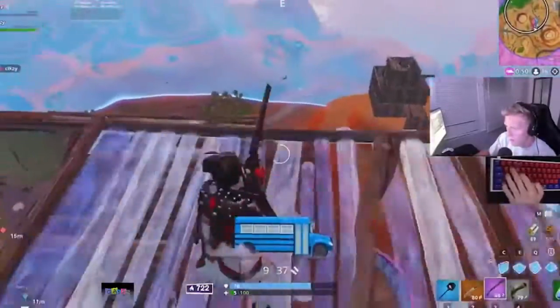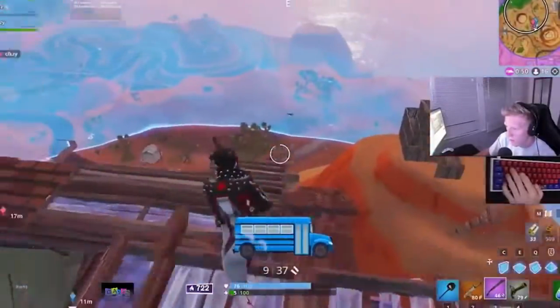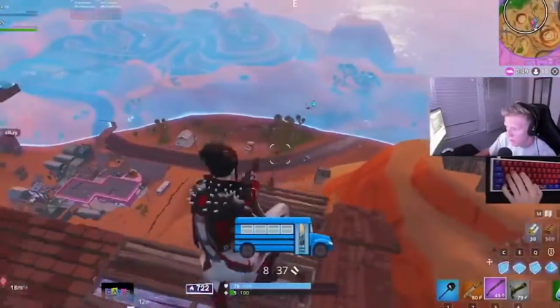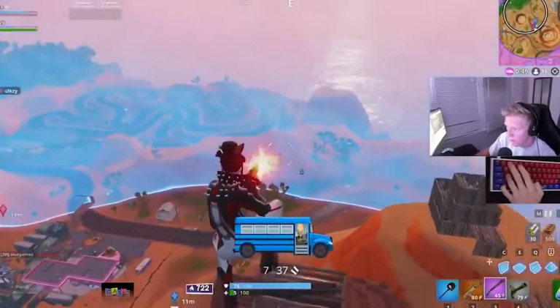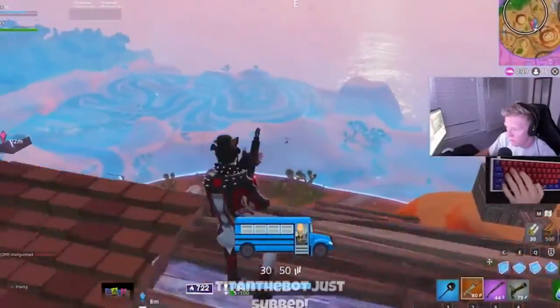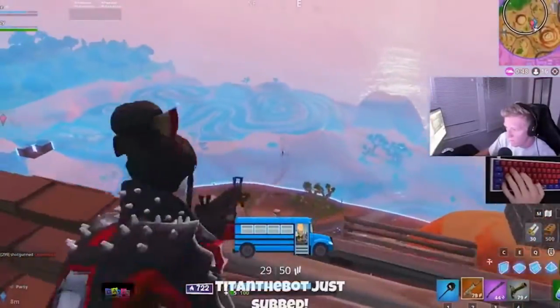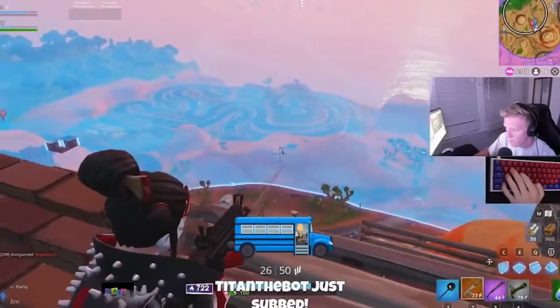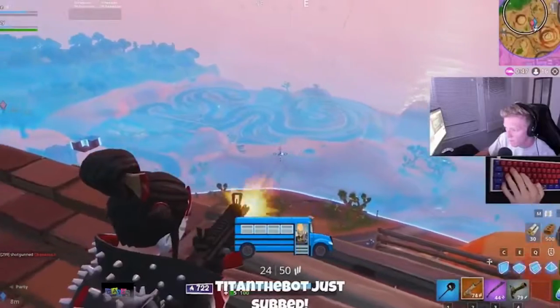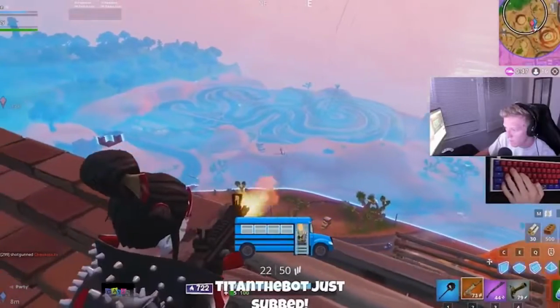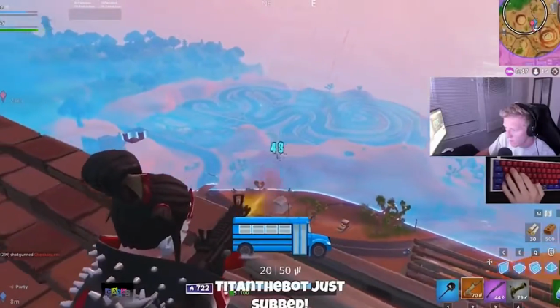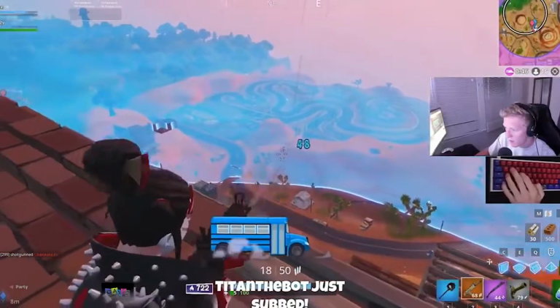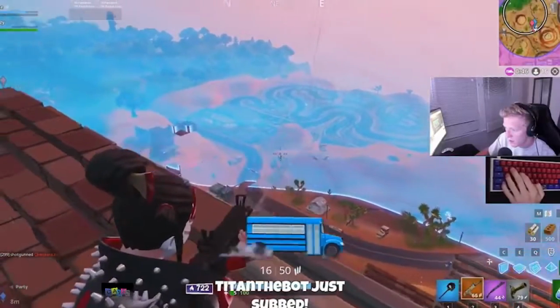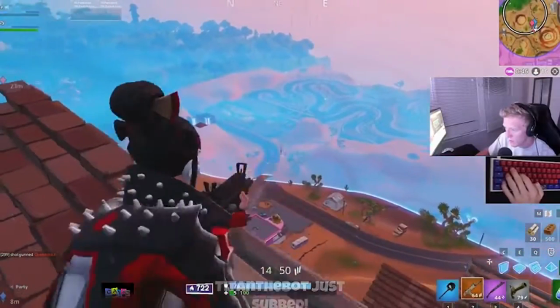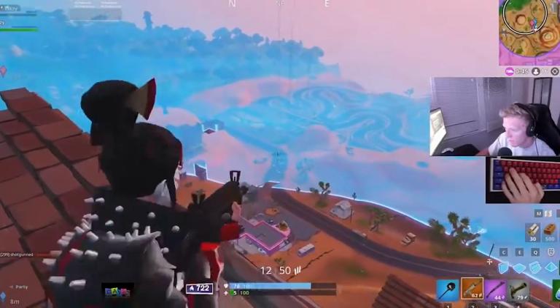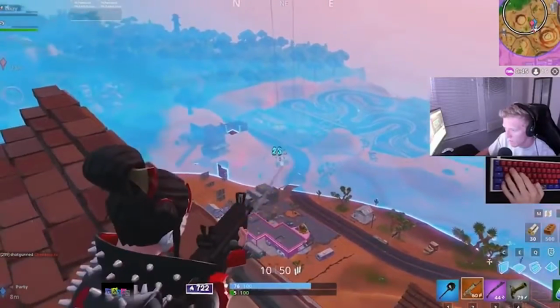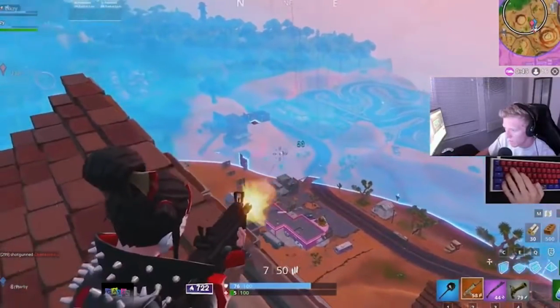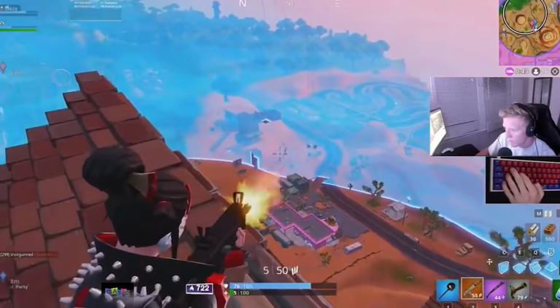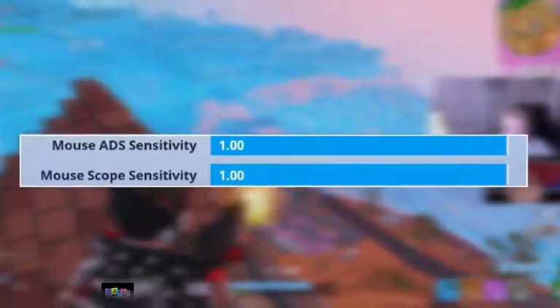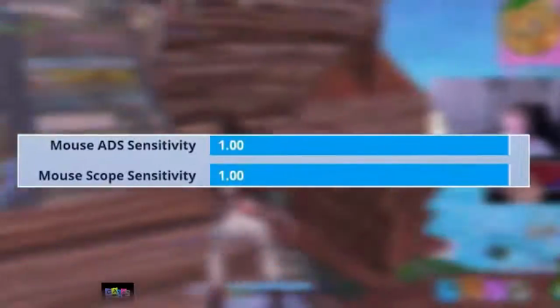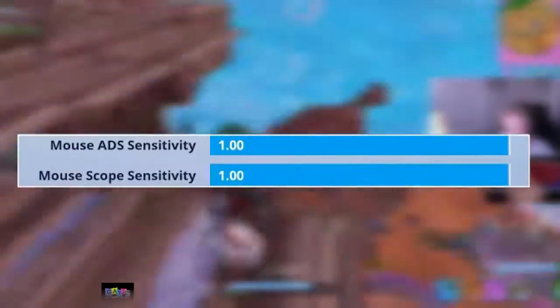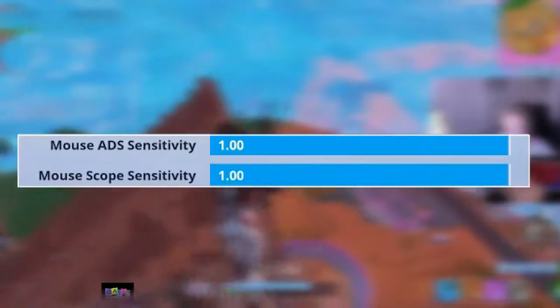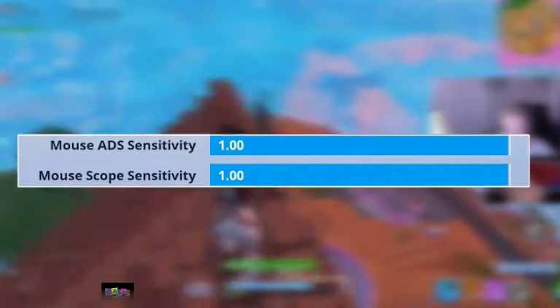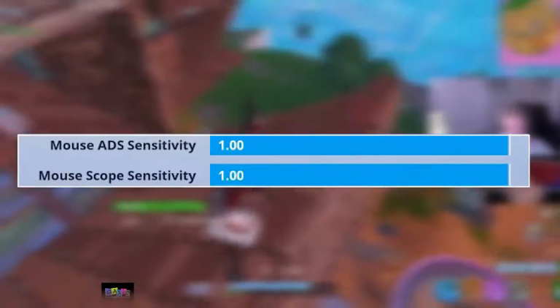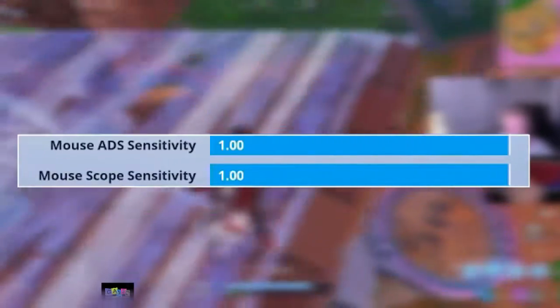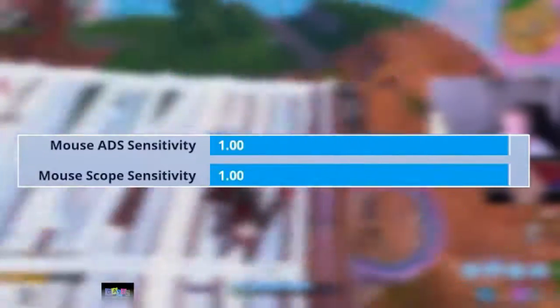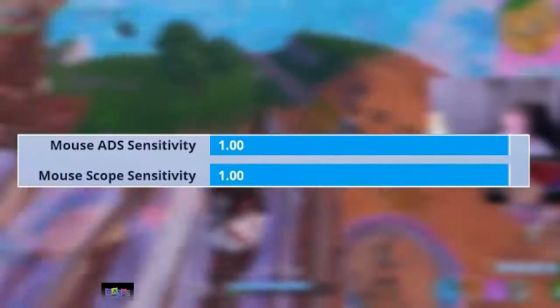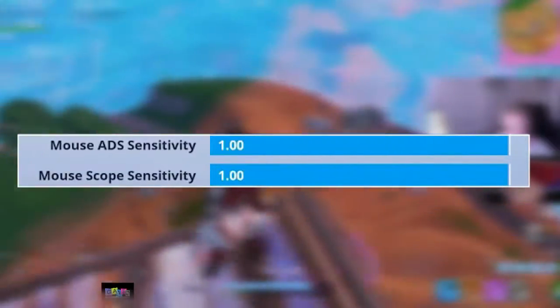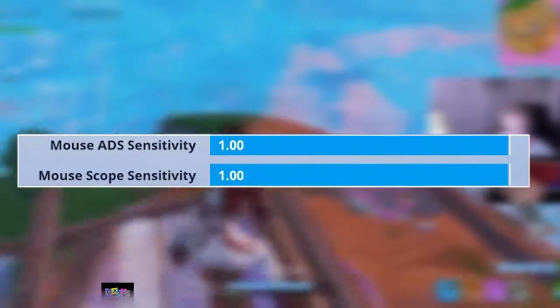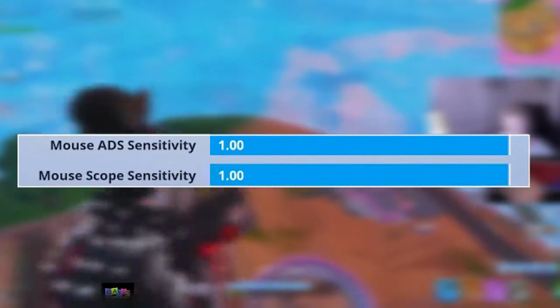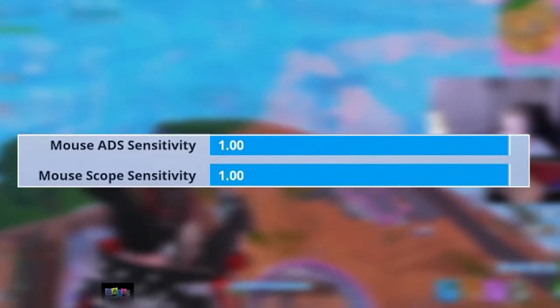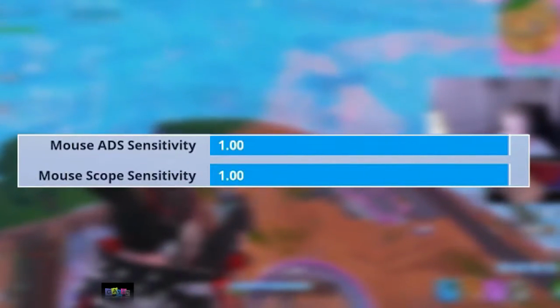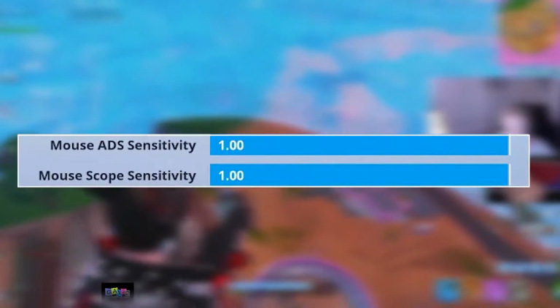To make our shooting sensitivity lower, we have the ADS and scope sensitivity options. When you aim down sights or look into a scoped weapon, these values are applied. They're set to 1.0 by default, which can be fine.